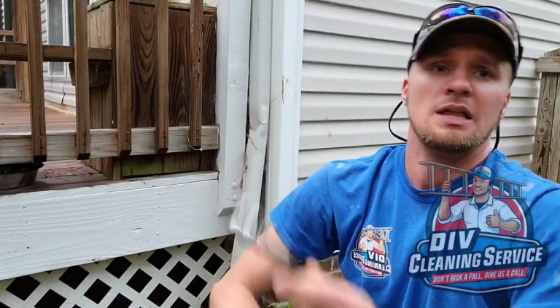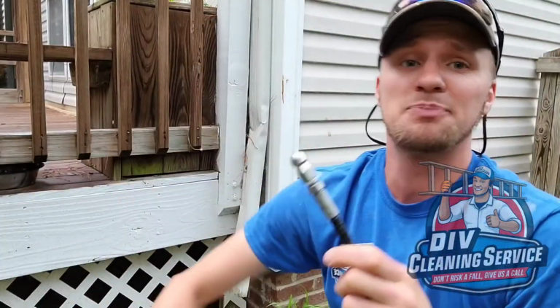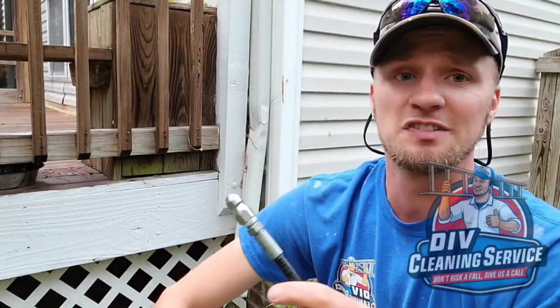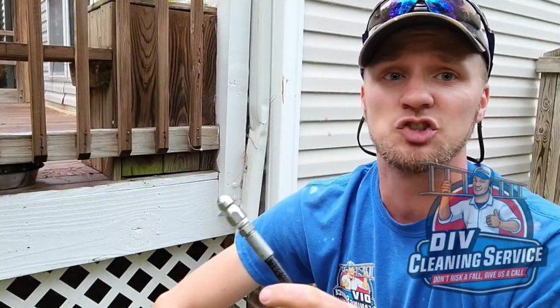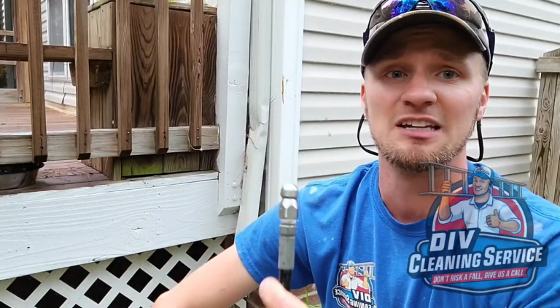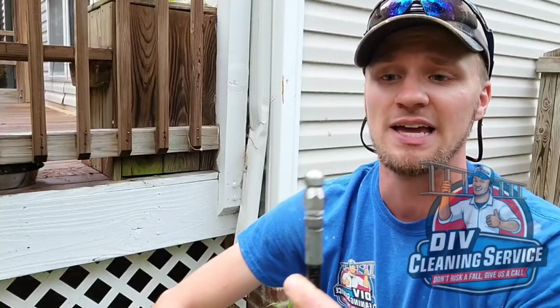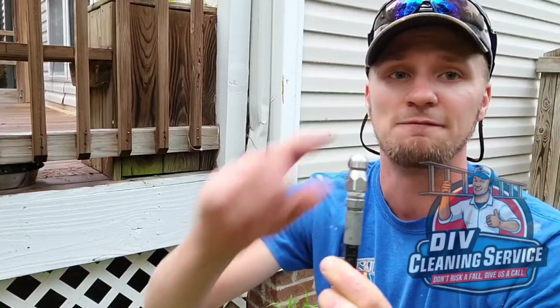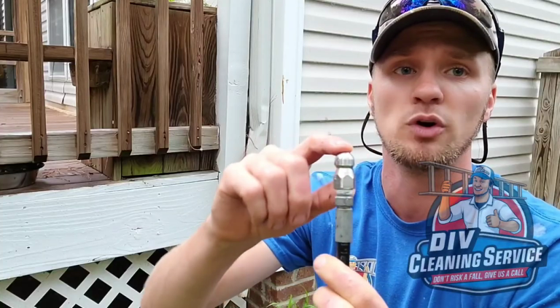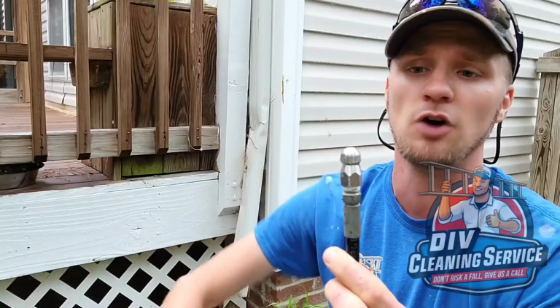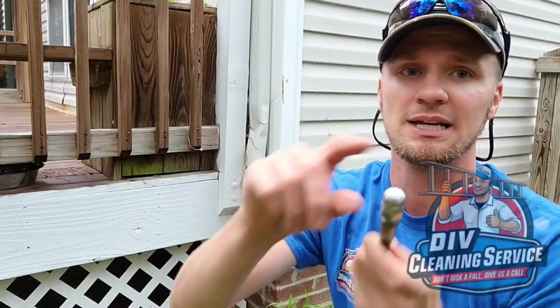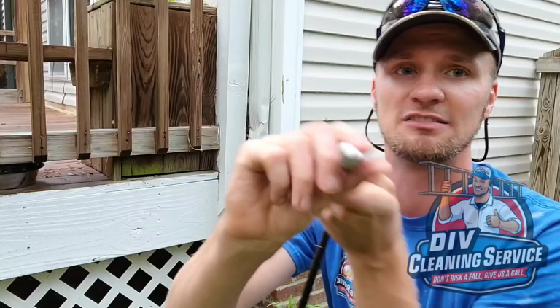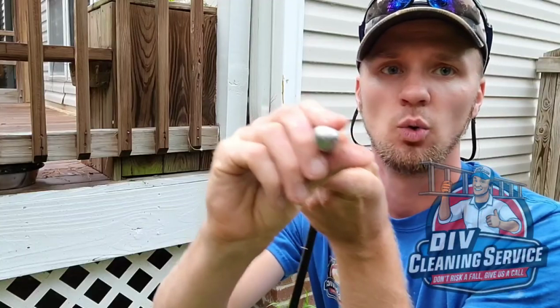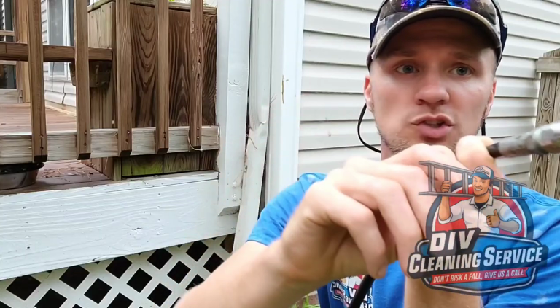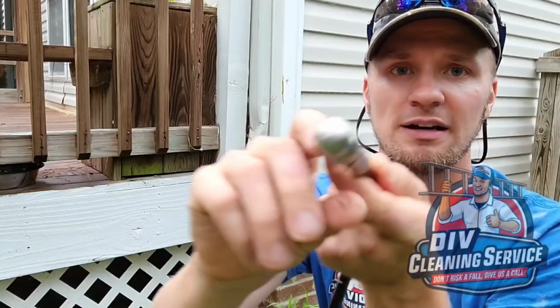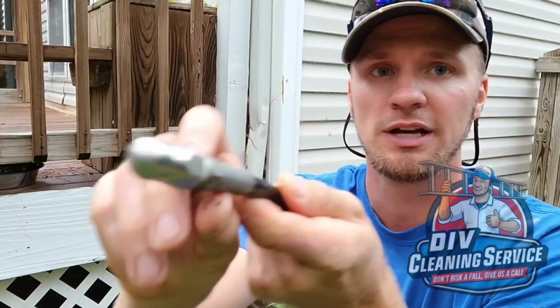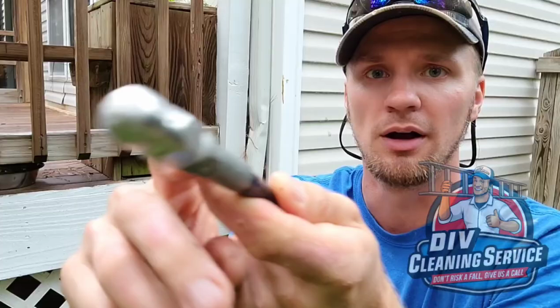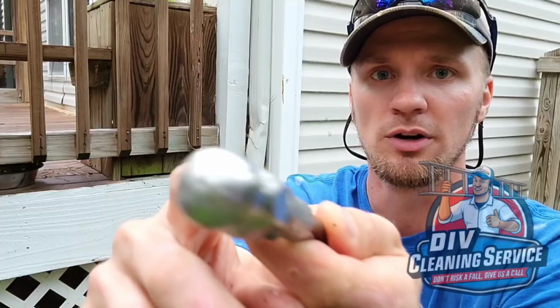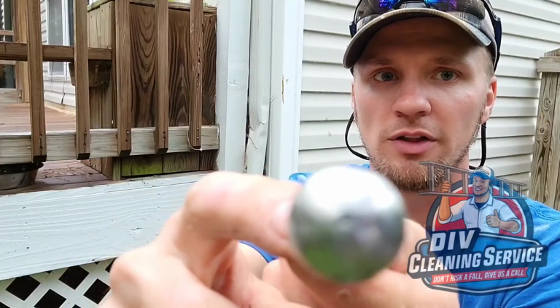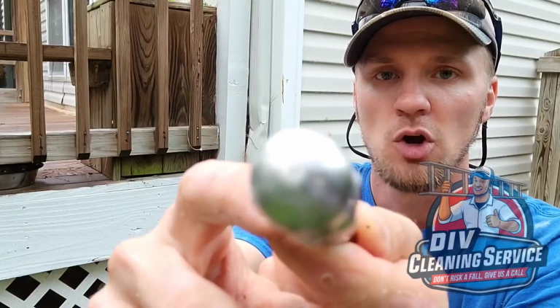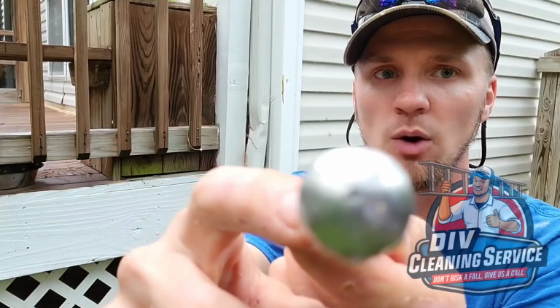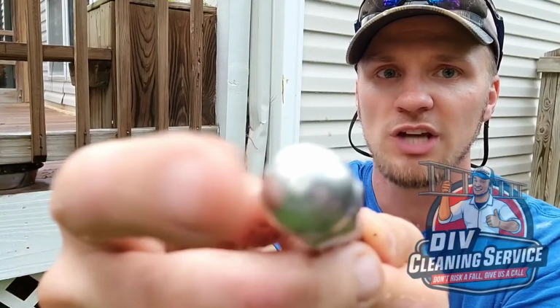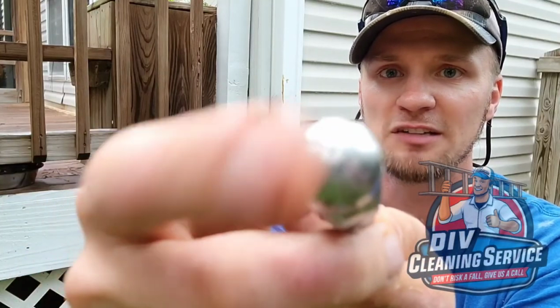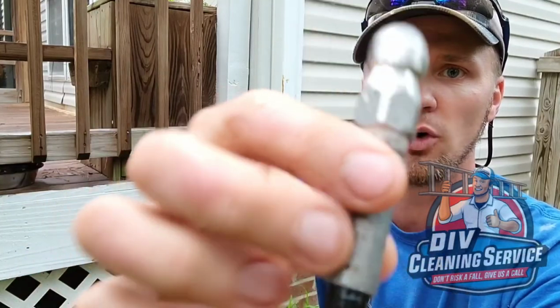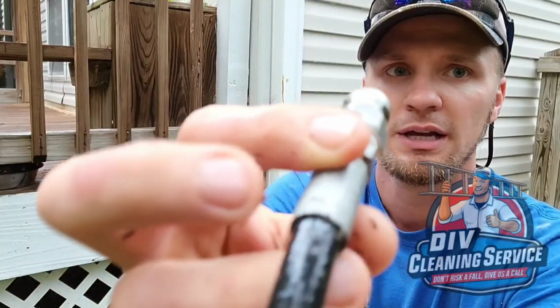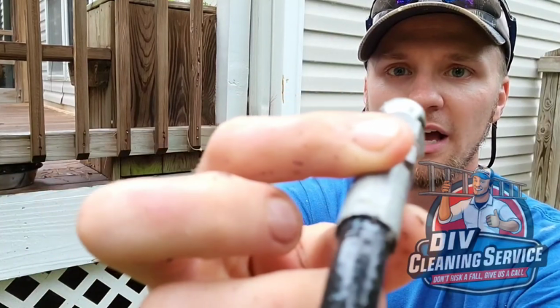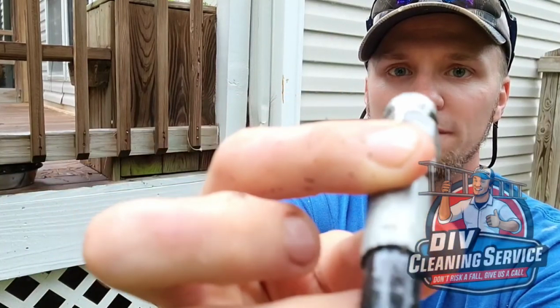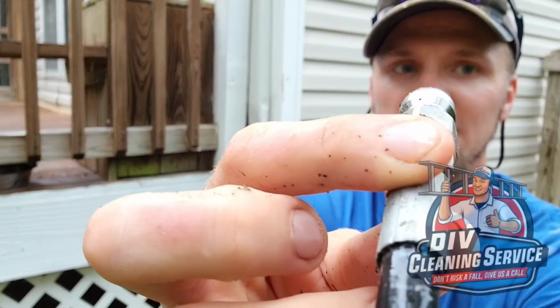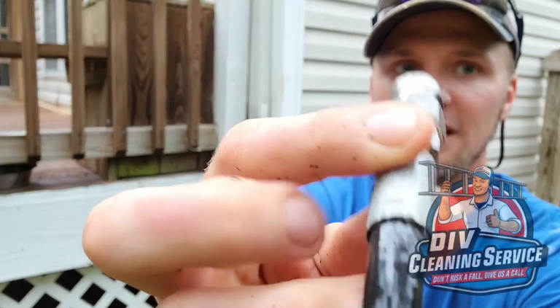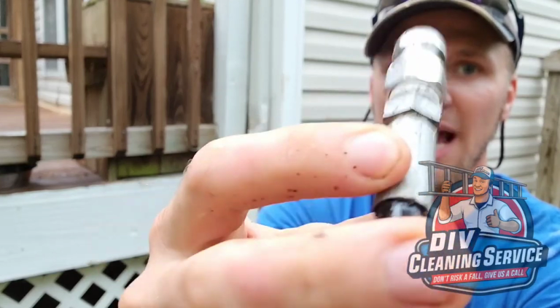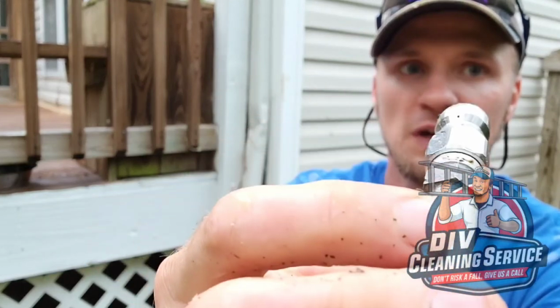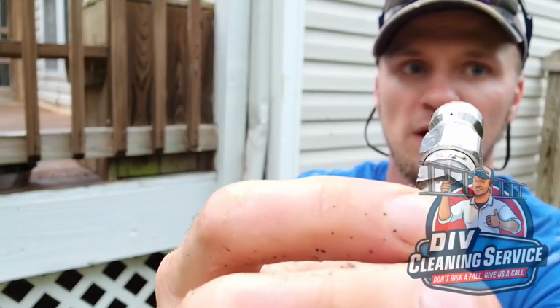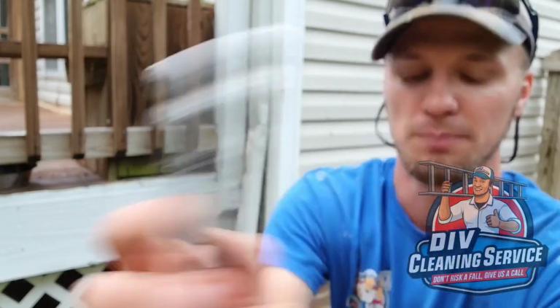The tip that I'm using at this job is a 5.5 opening. It has one jet facing forward, and we have four or five jets that are facing backwards that will propel this through the pipe.